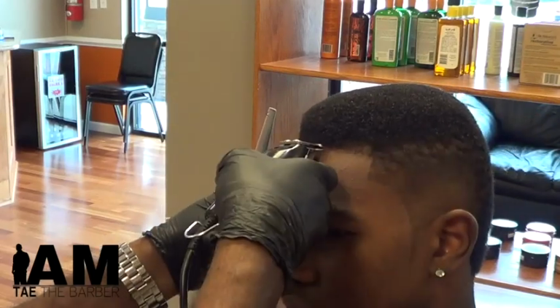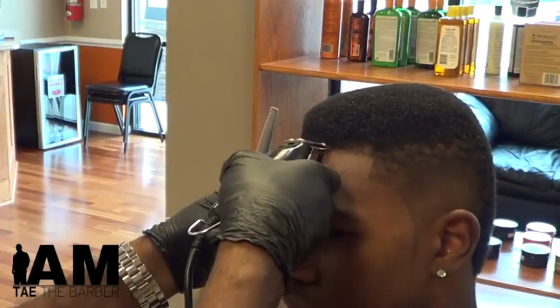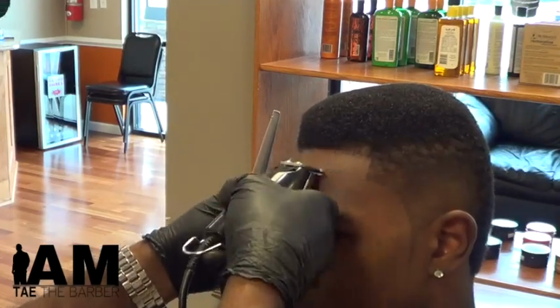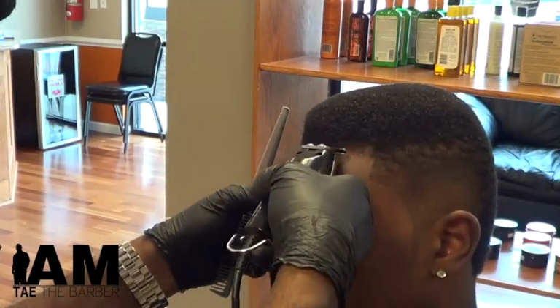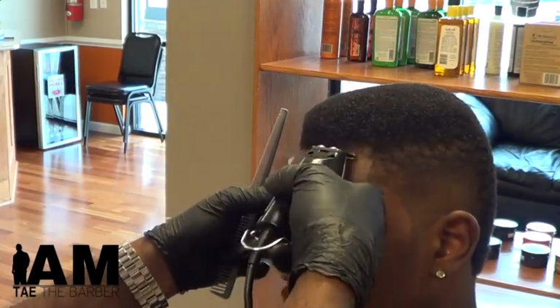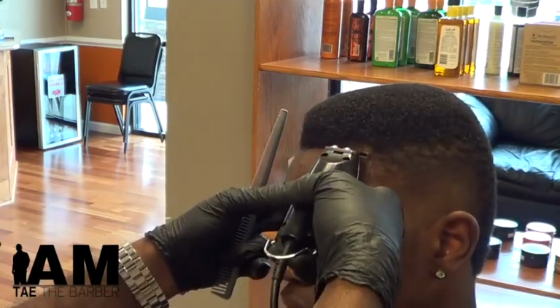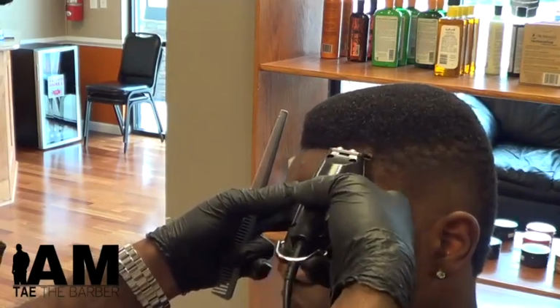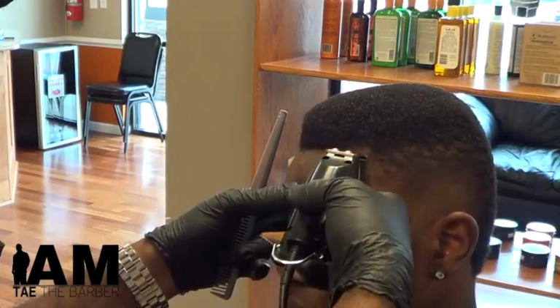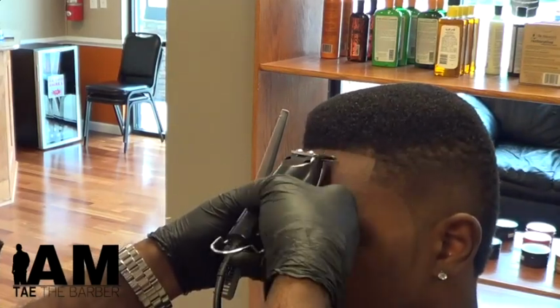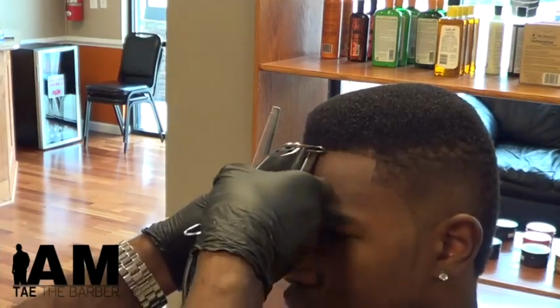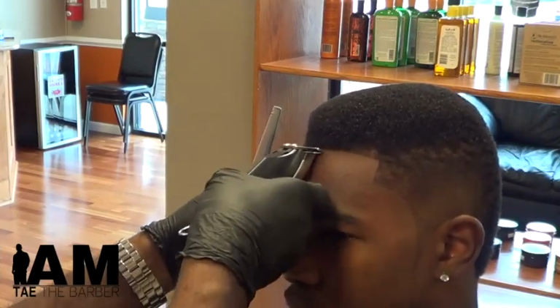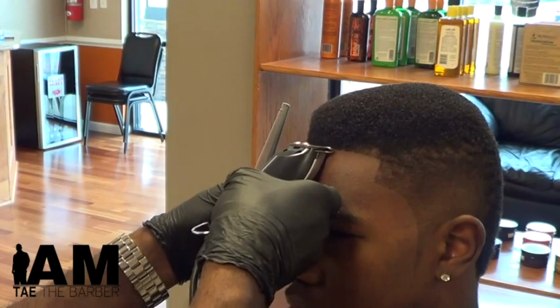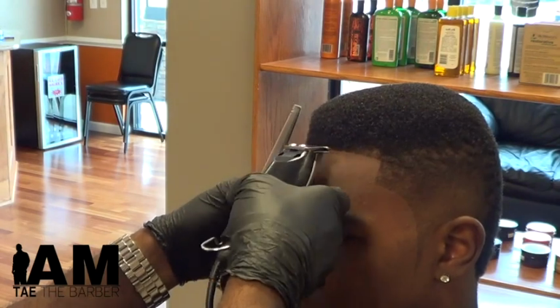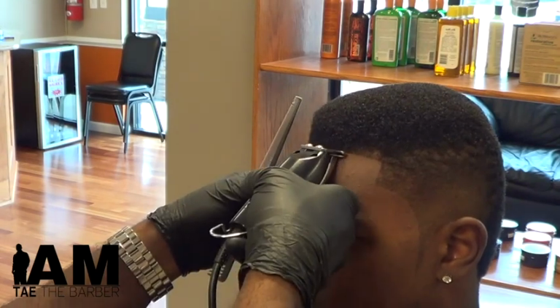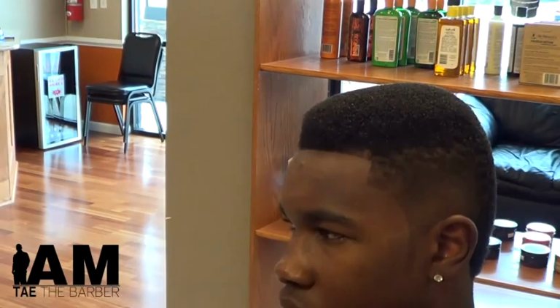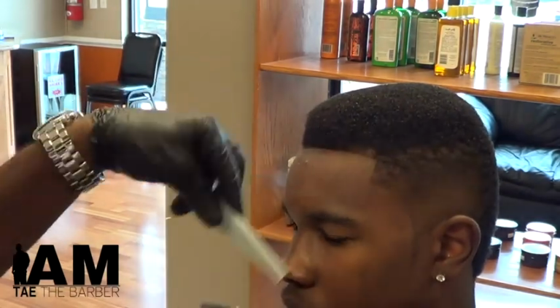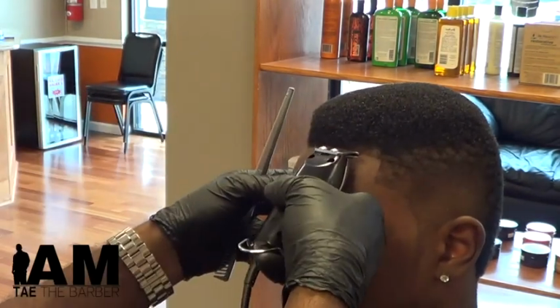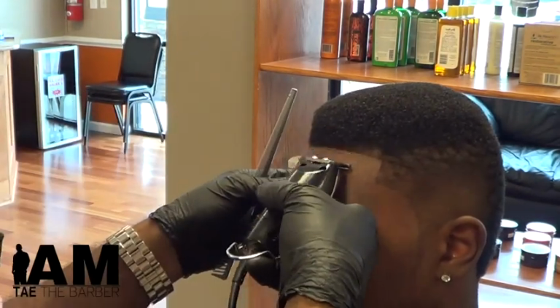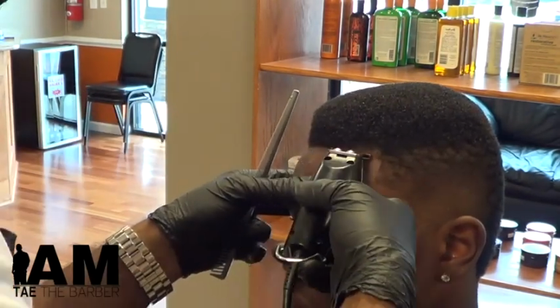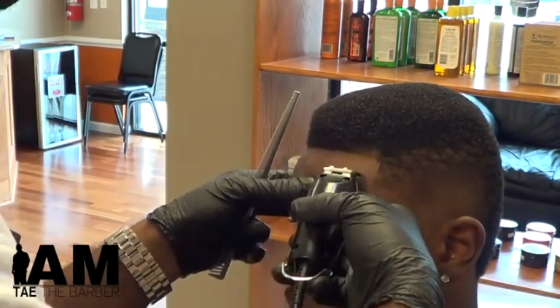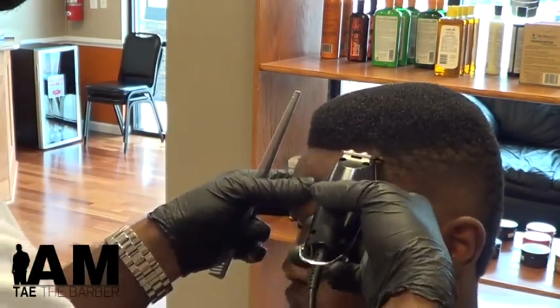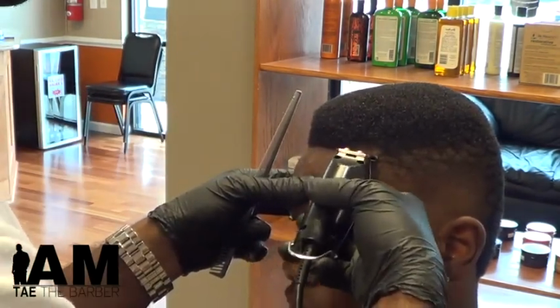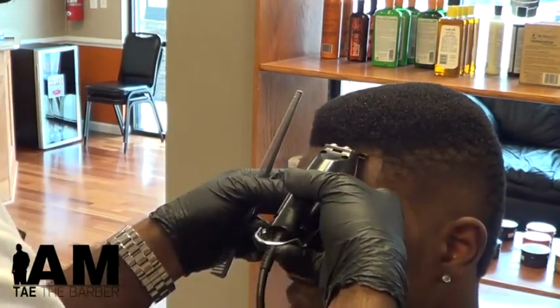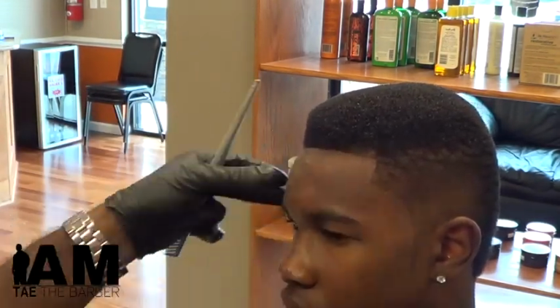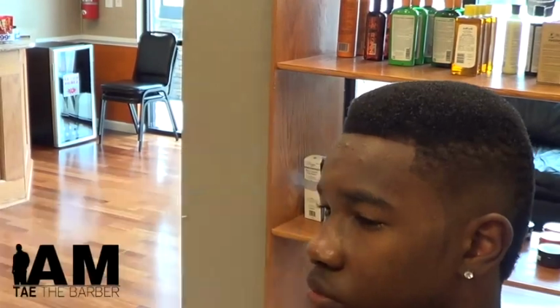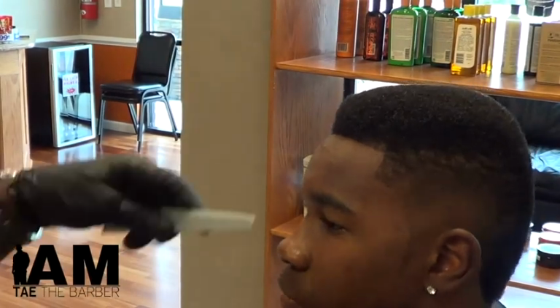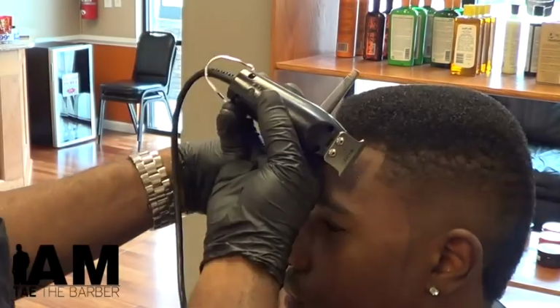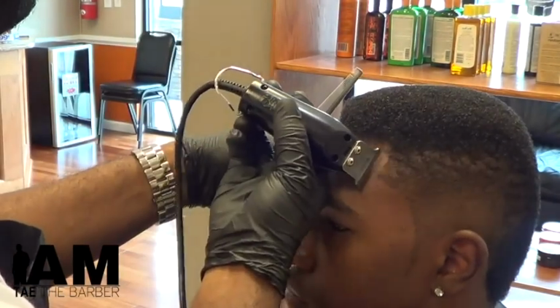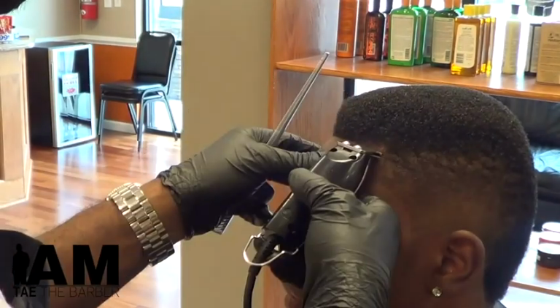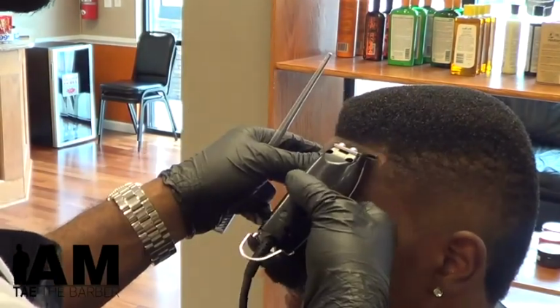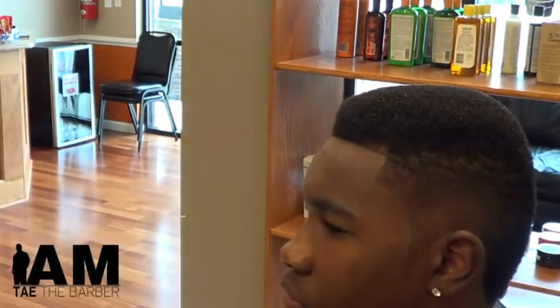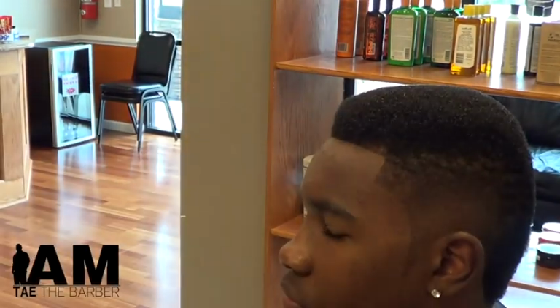You can't just walk in any barbershop and get this. You can't just sit in any barbershop and get this. It's that tape-tastic.